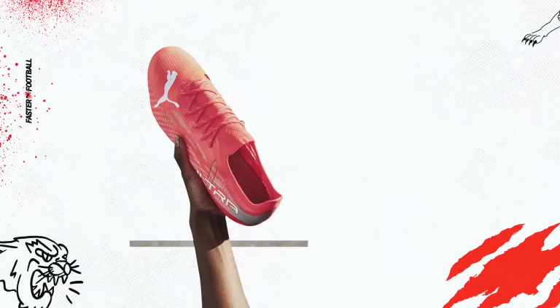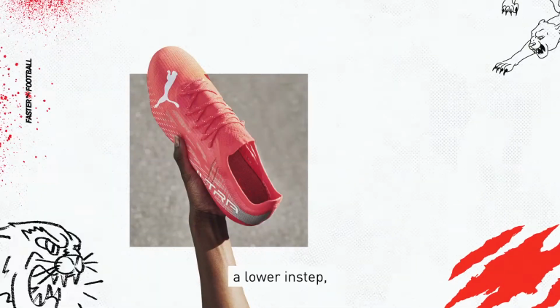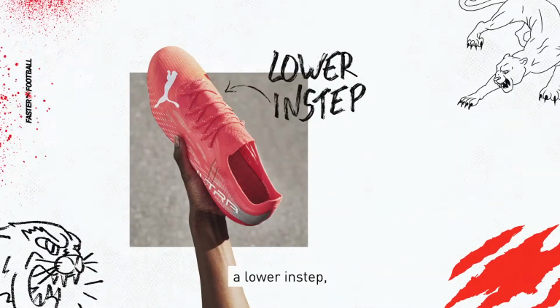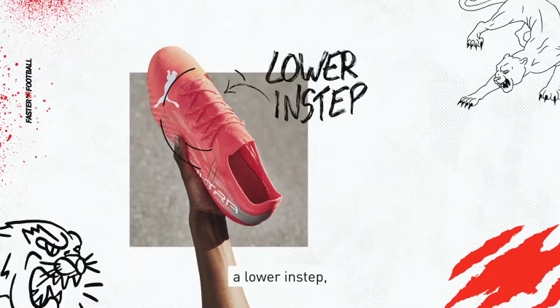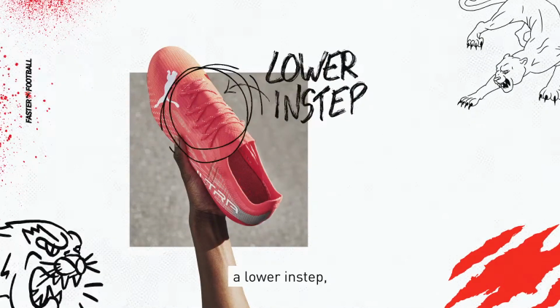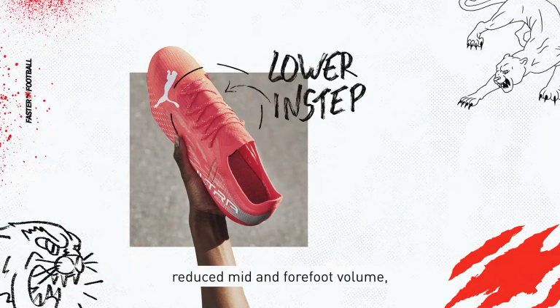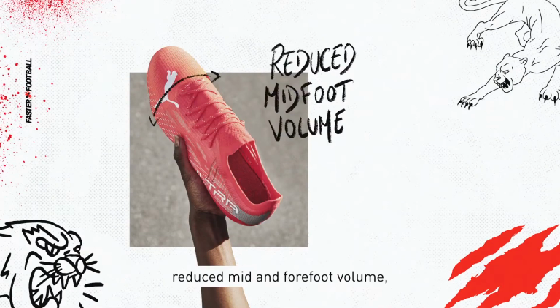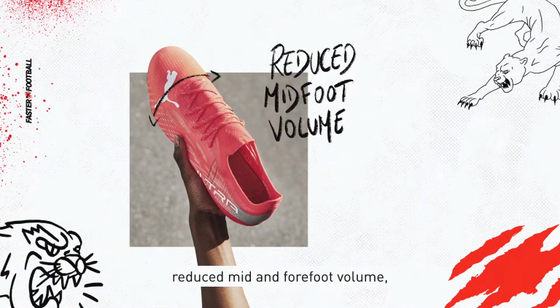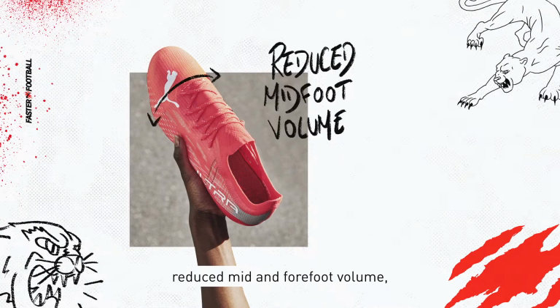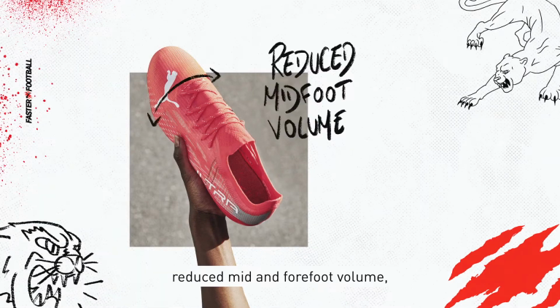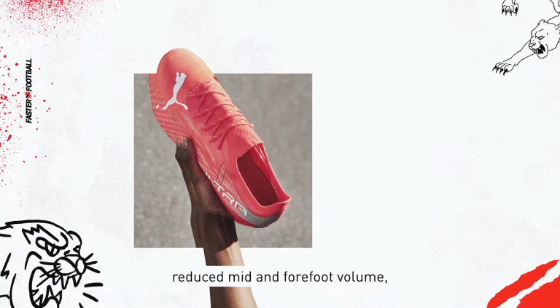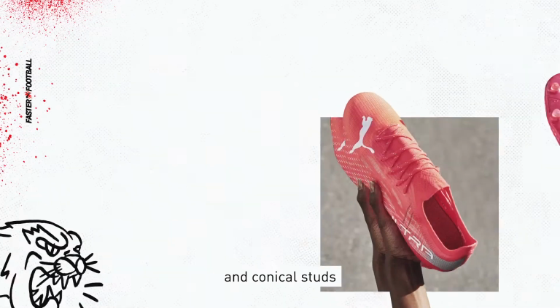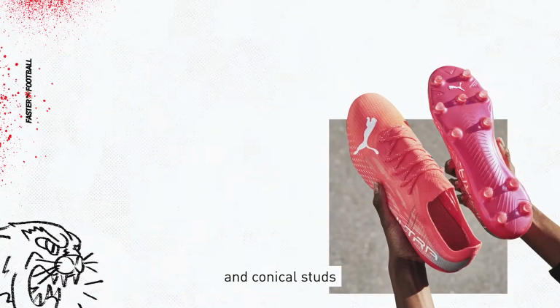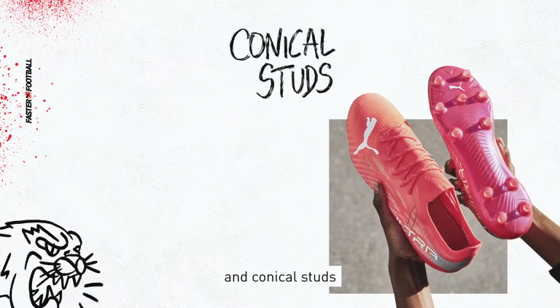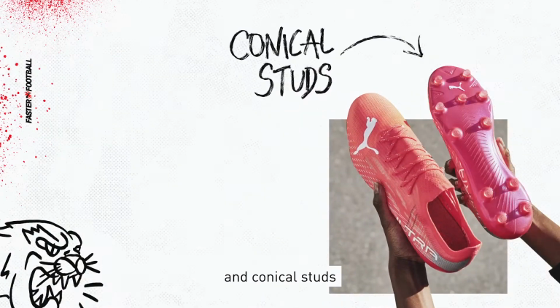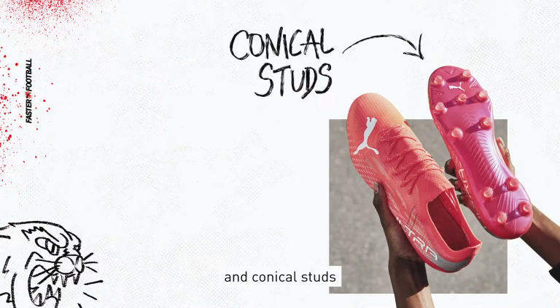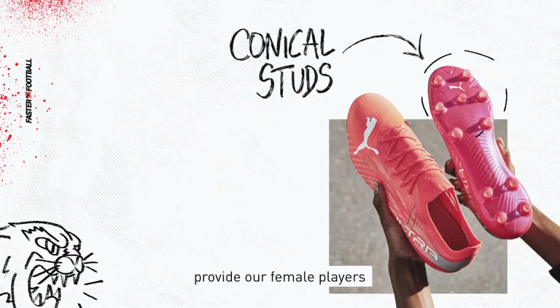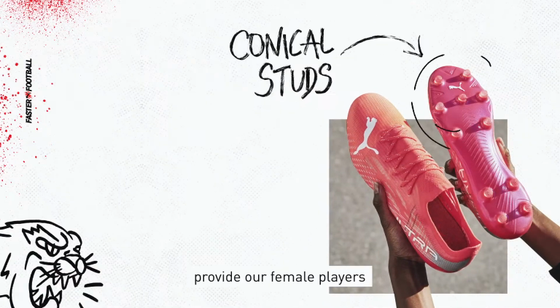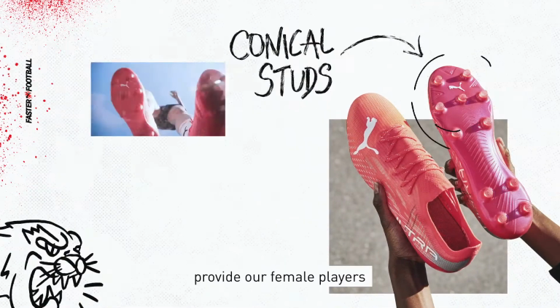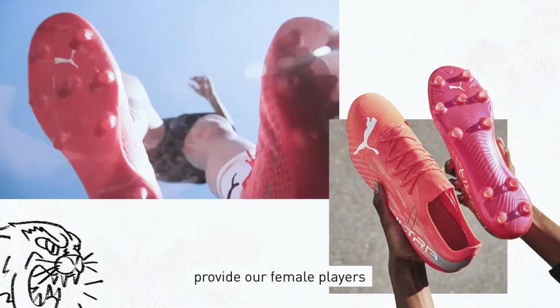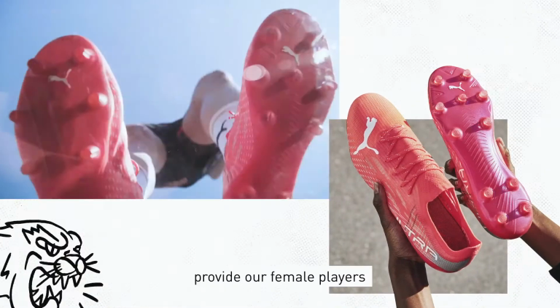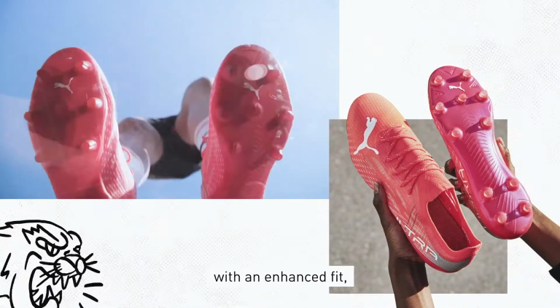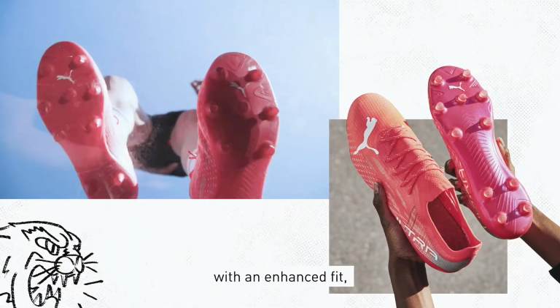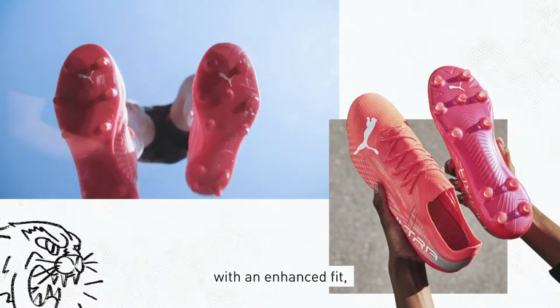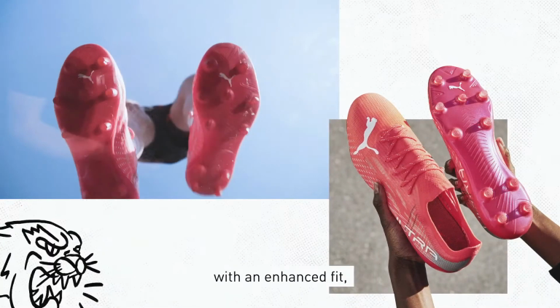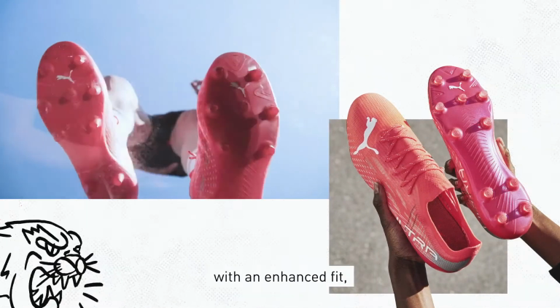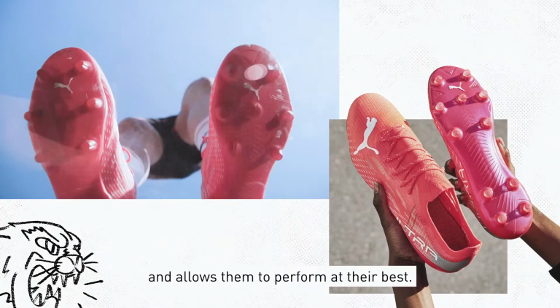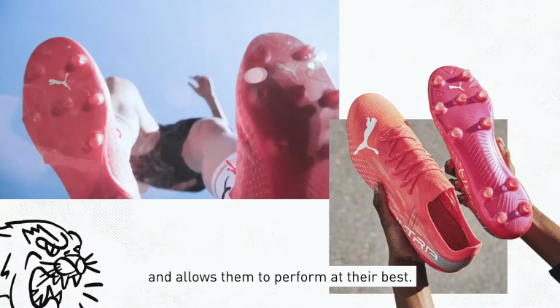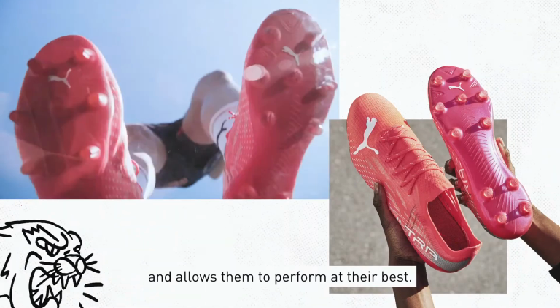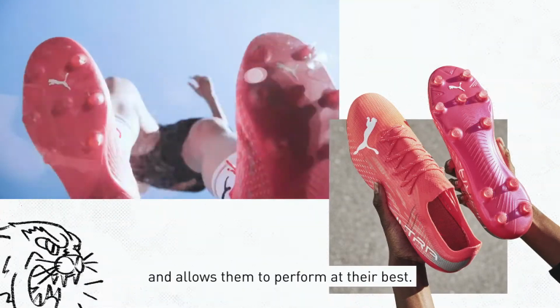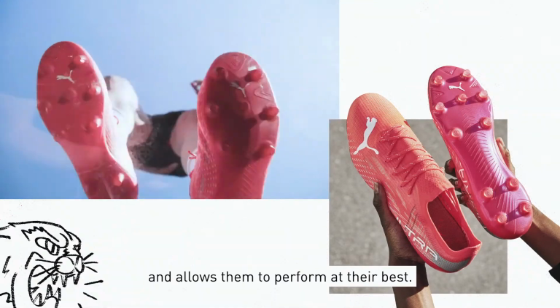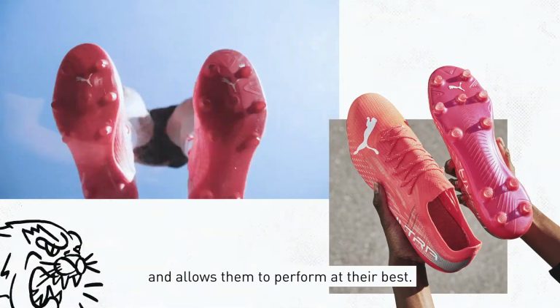A lower instep, reduced mid and forefoot volume, and conical studs provides our female players with an enhanced fit and allows them to perform at their best.